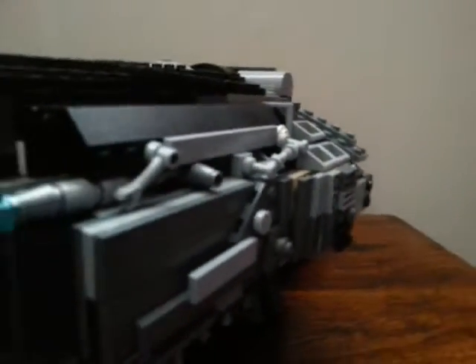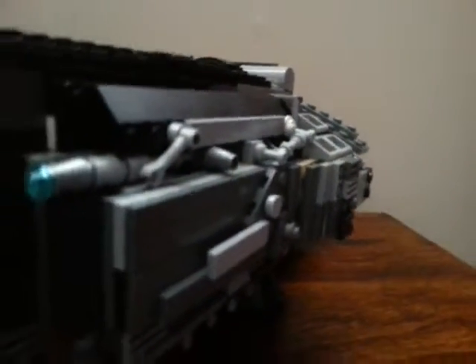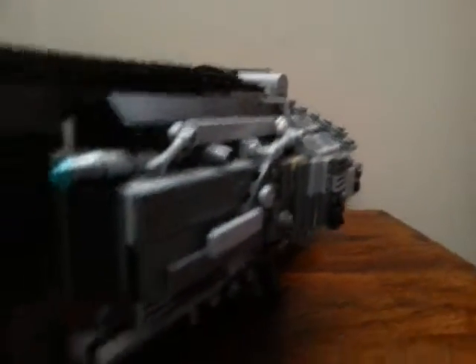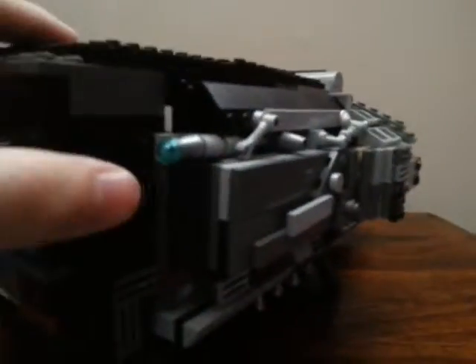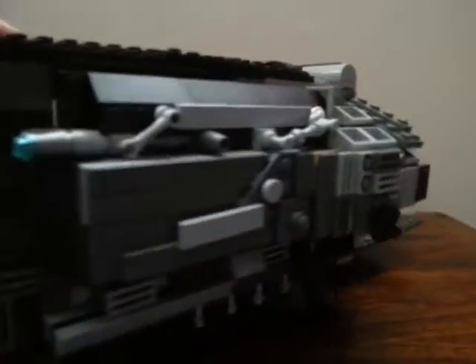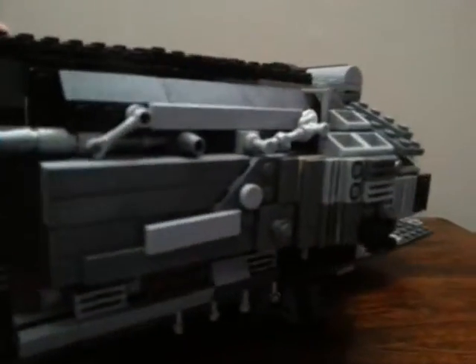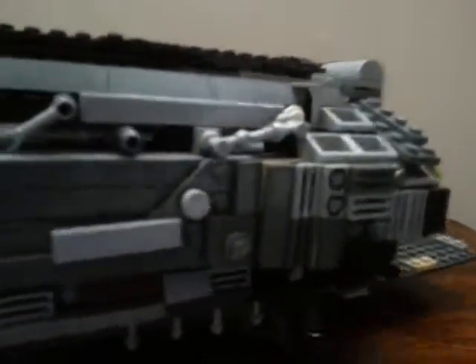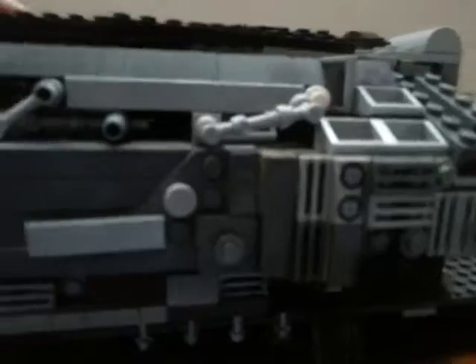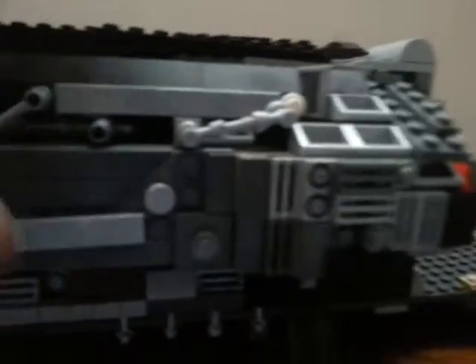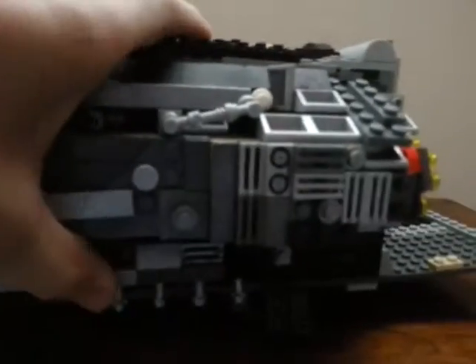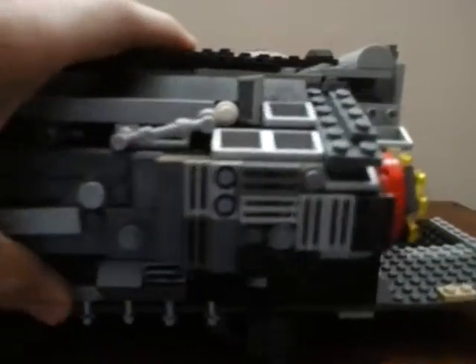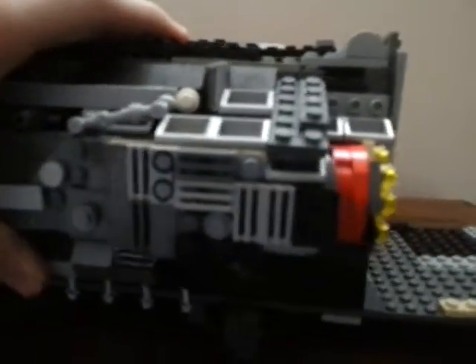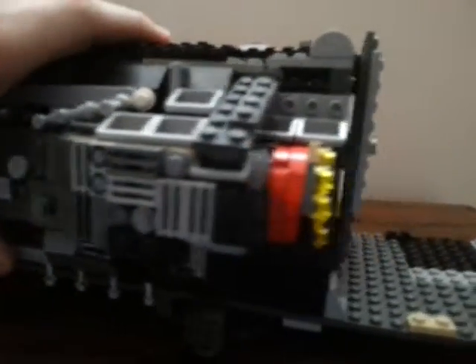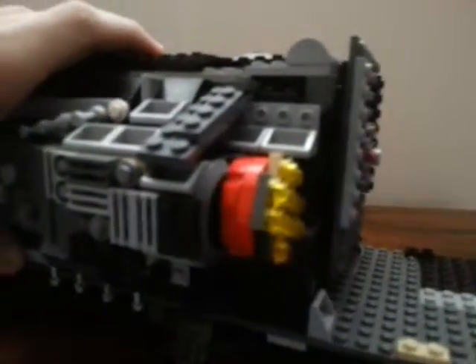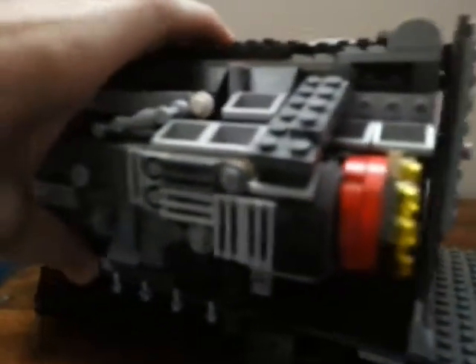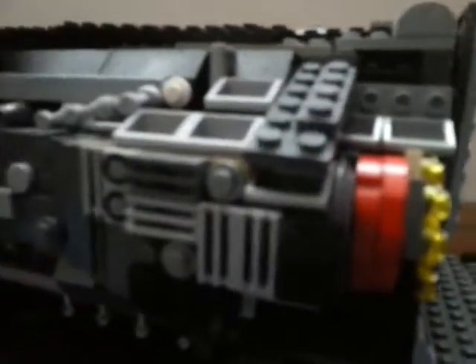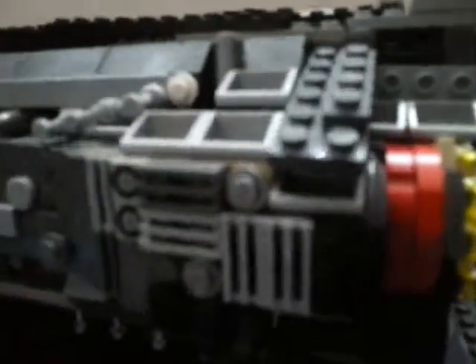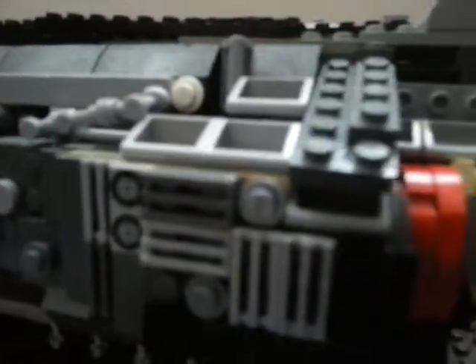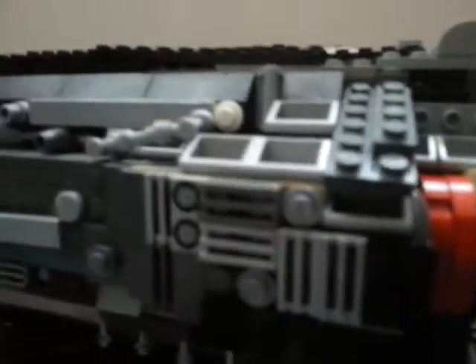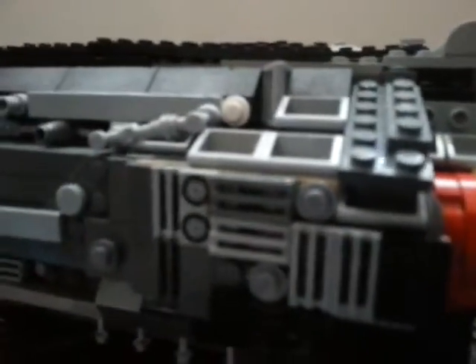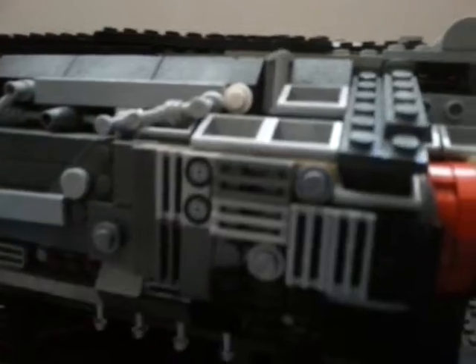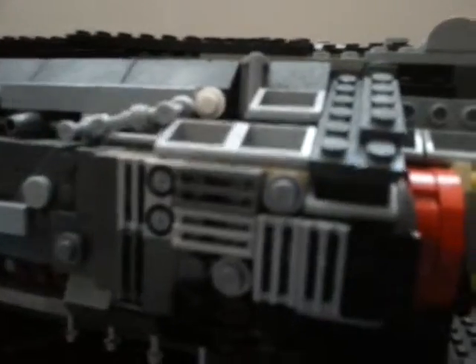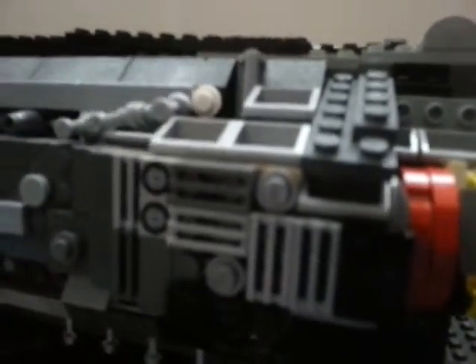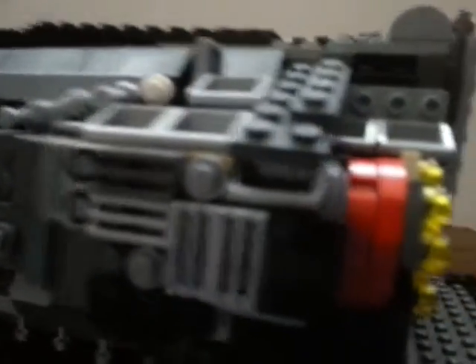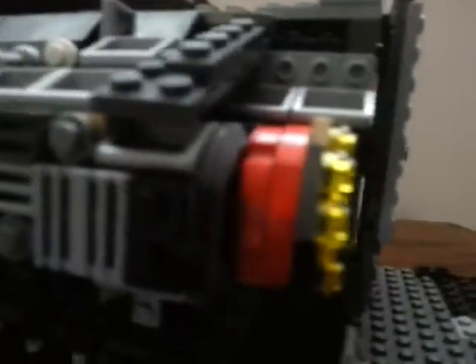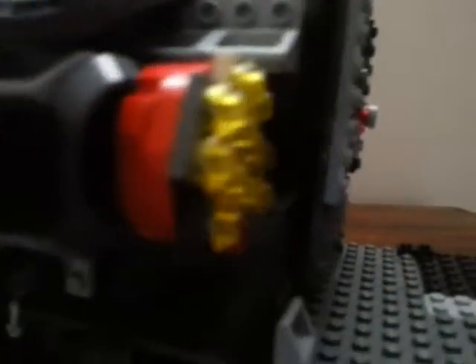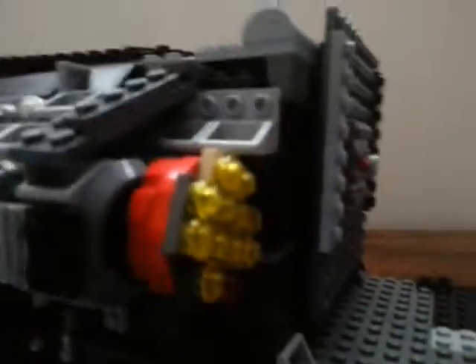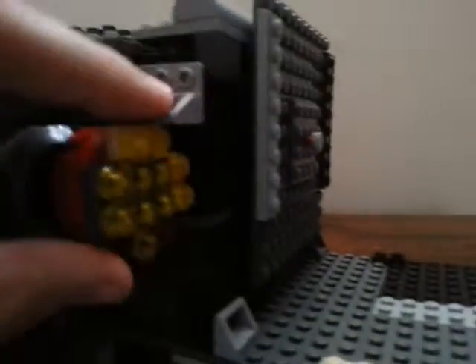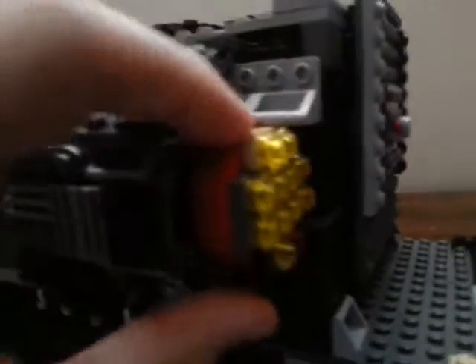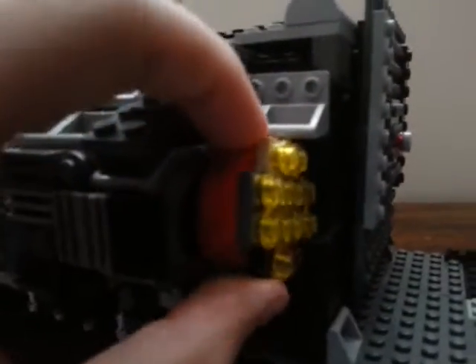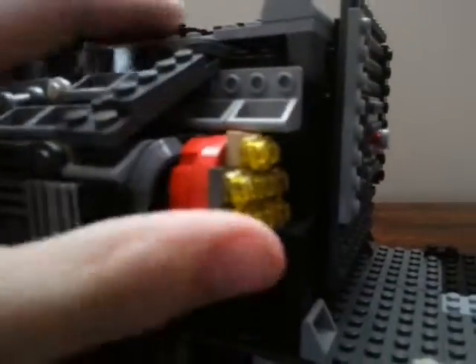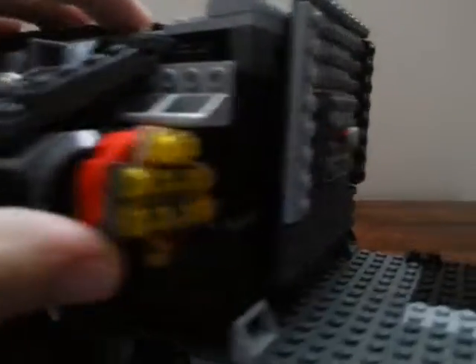Hyperdrive engine, as you can see. The little grills and all the small details — the hyperdrive engine.